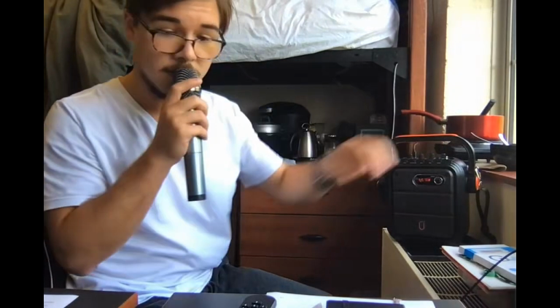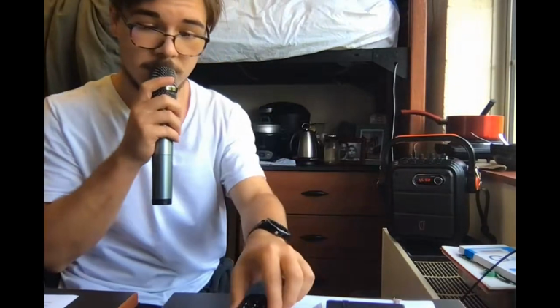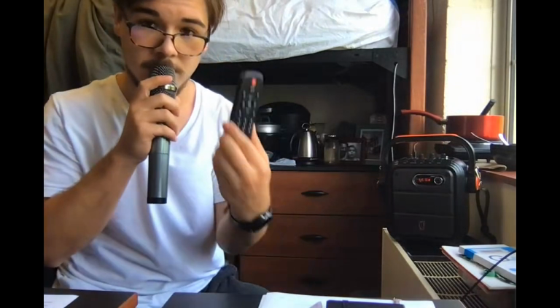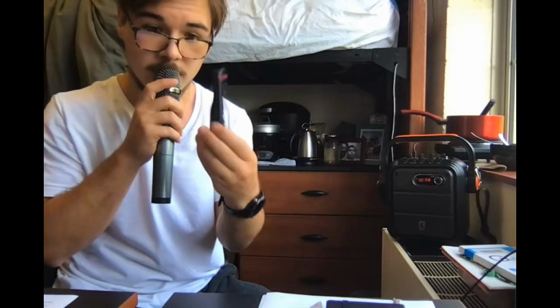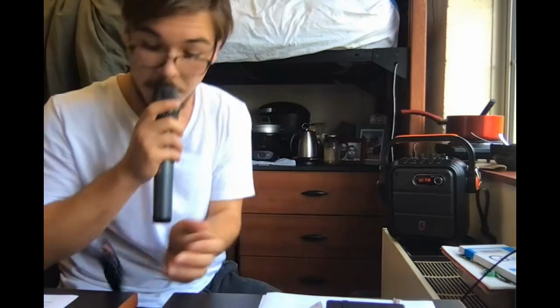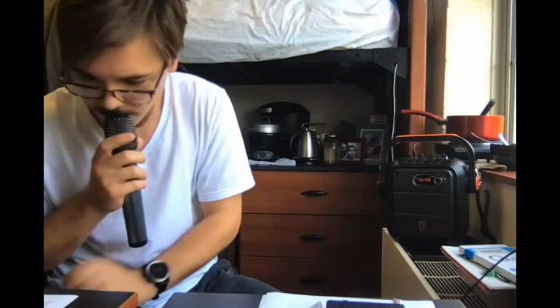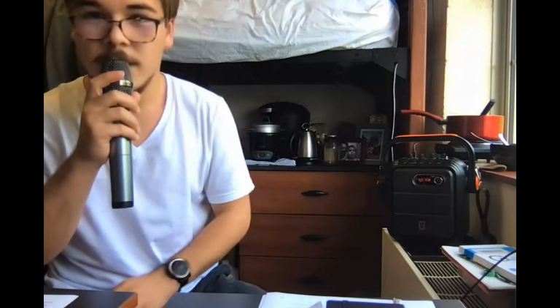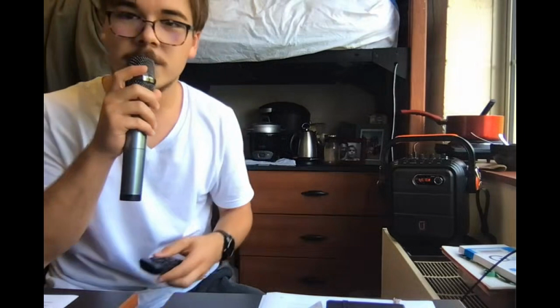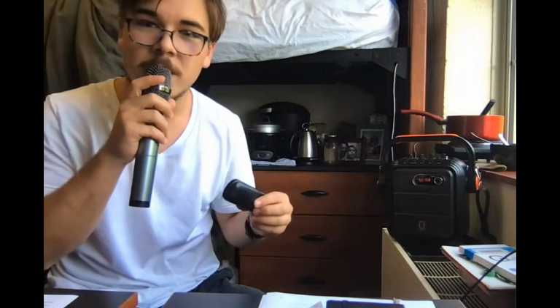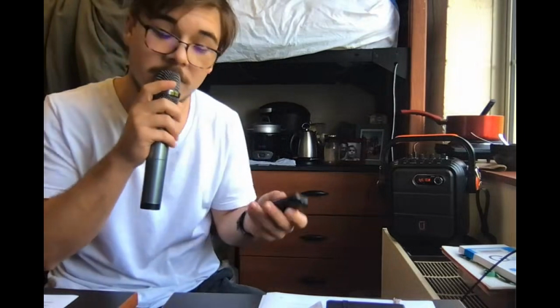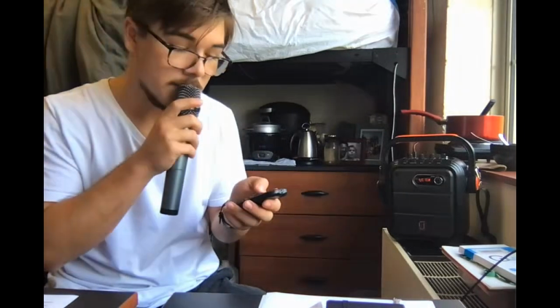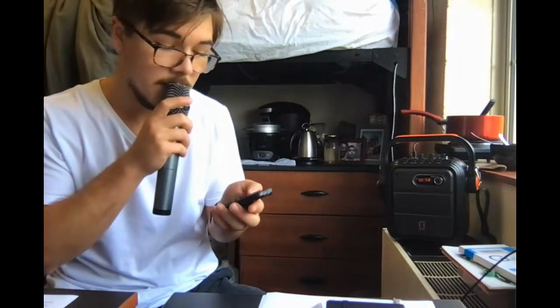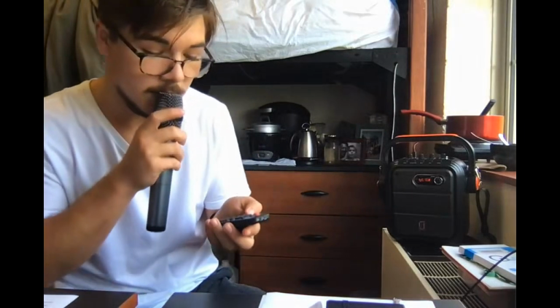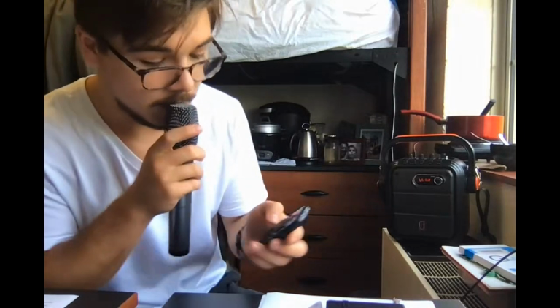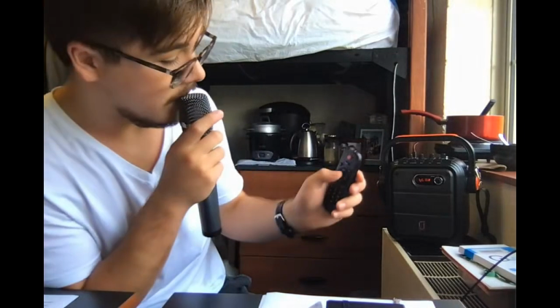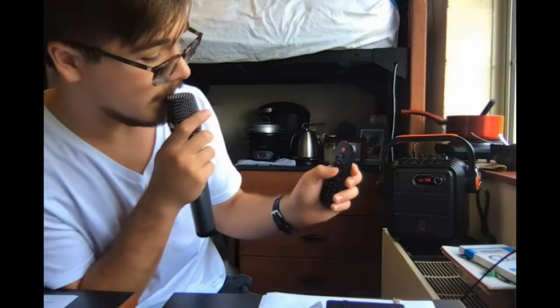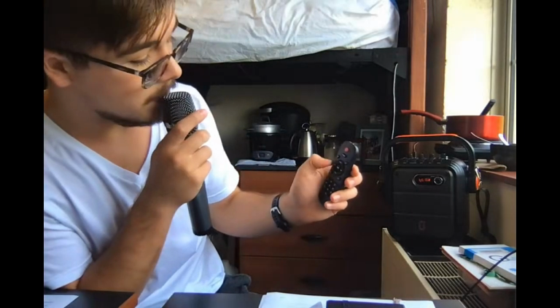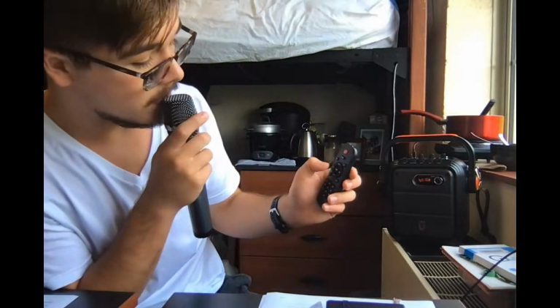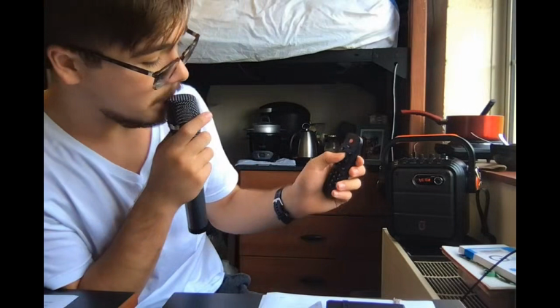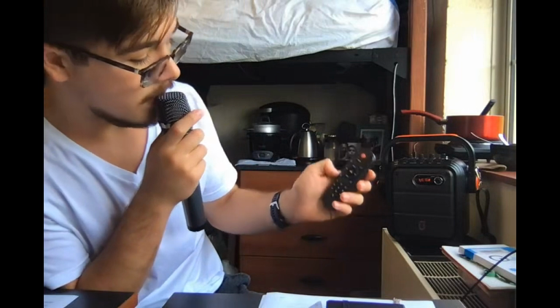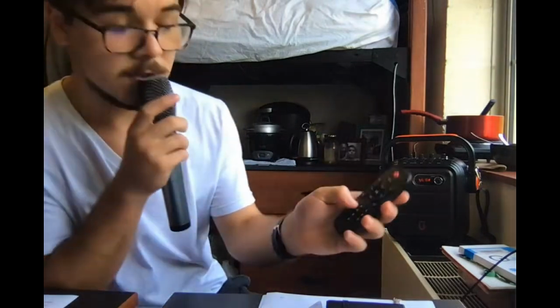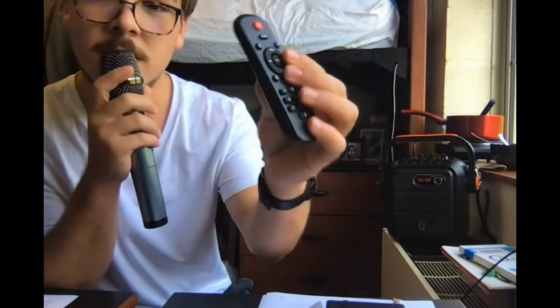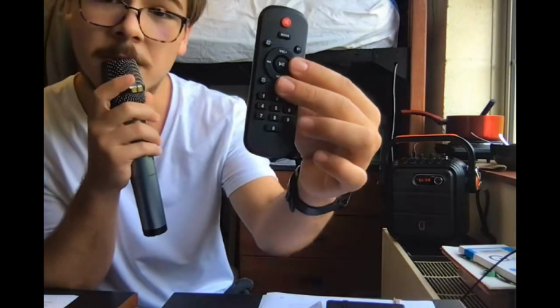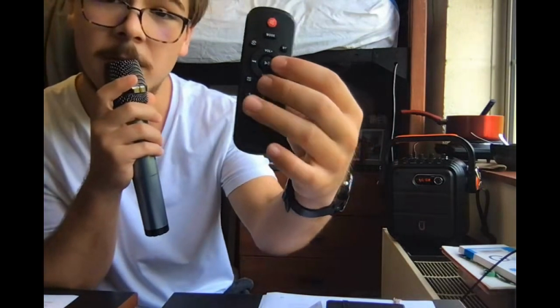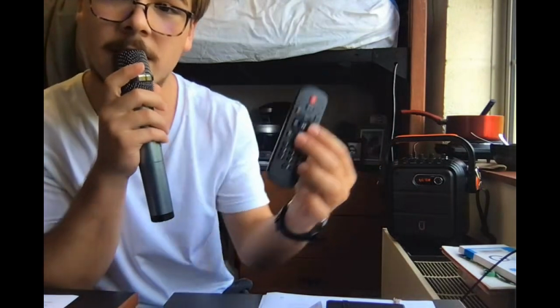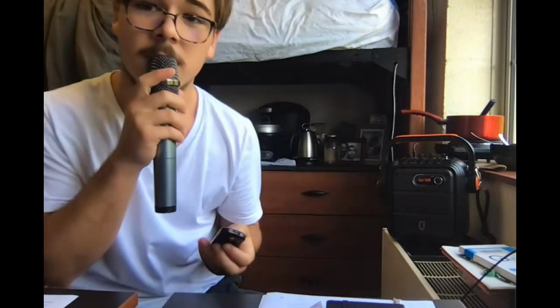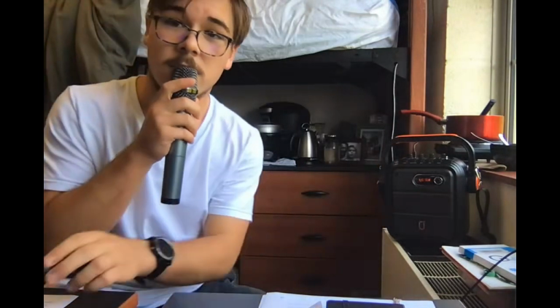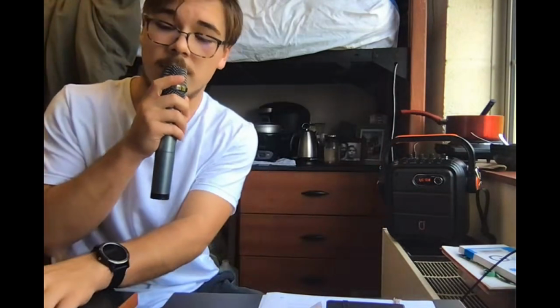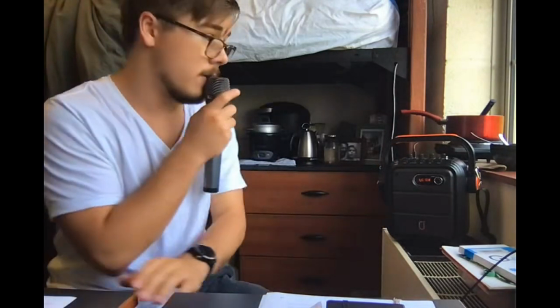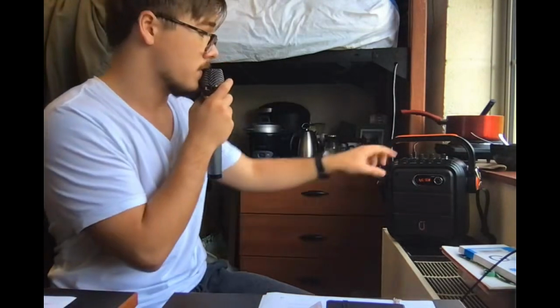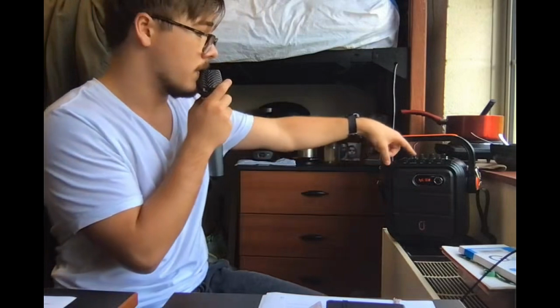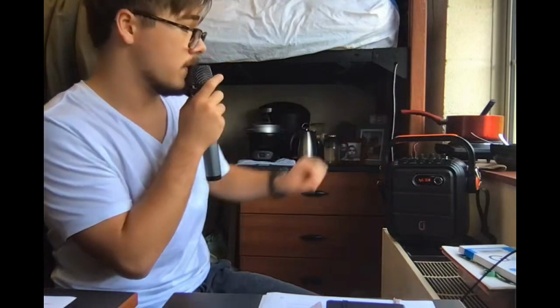It also comes with a remote. So if I wanted to, I could turn up the volume, skip songs, or pause them. I could also use the numerical pad here to change the radio station, which is what you can also do in here.